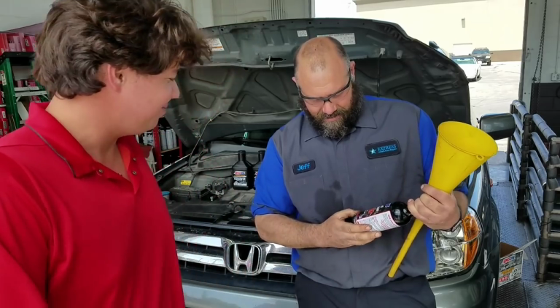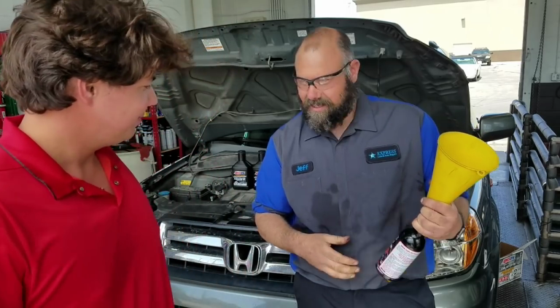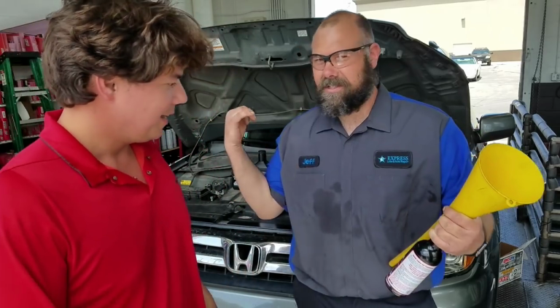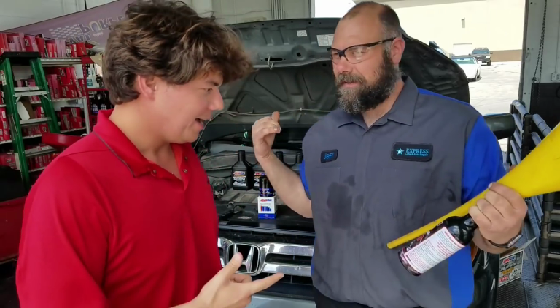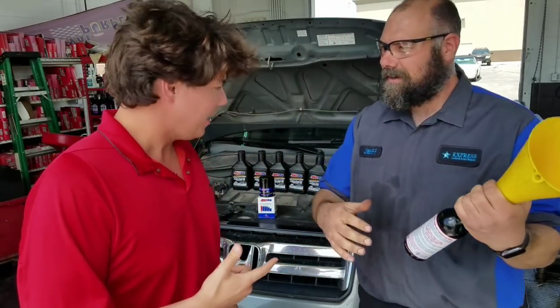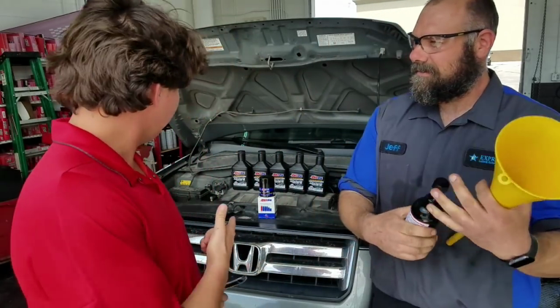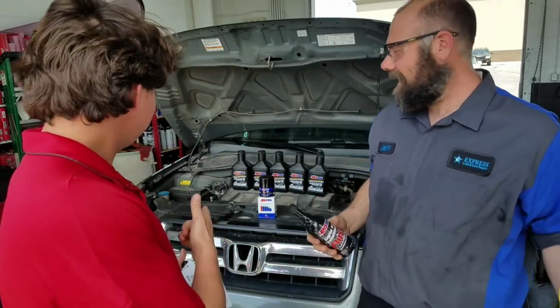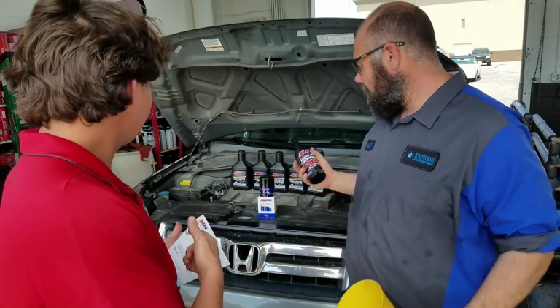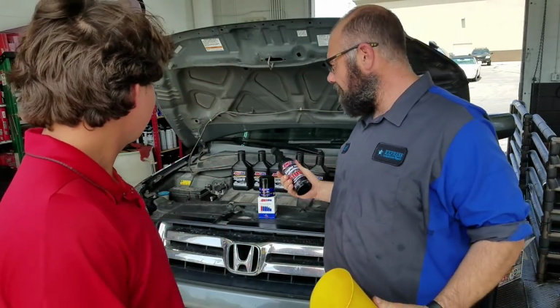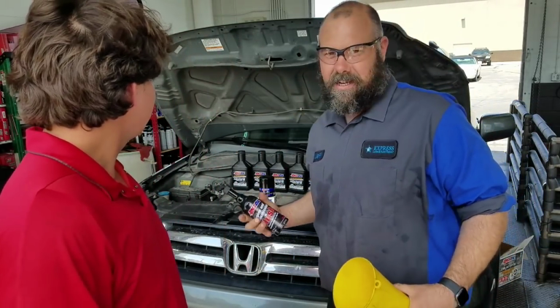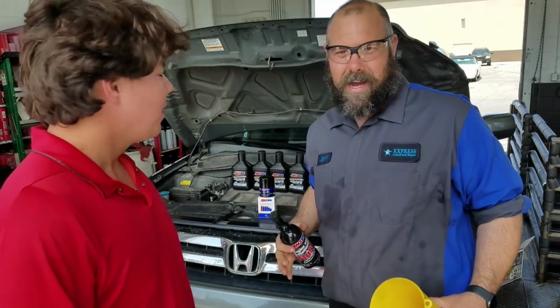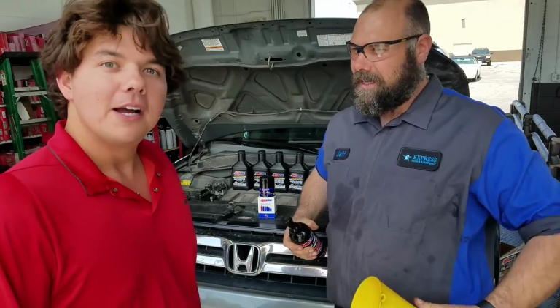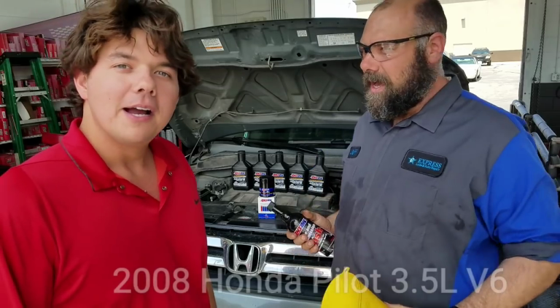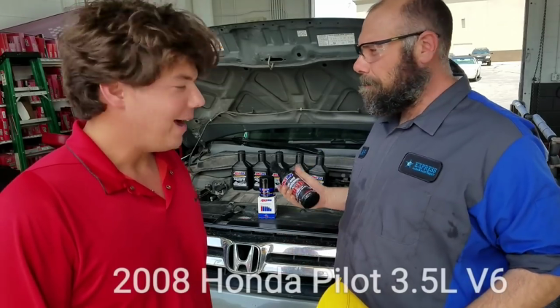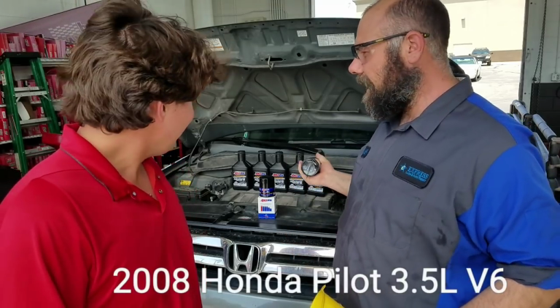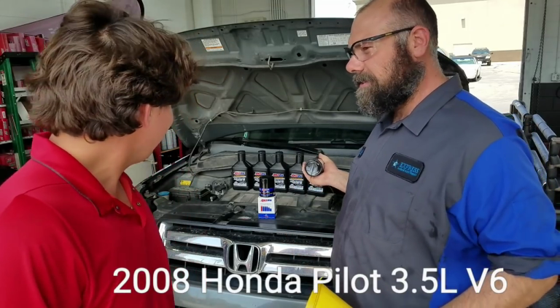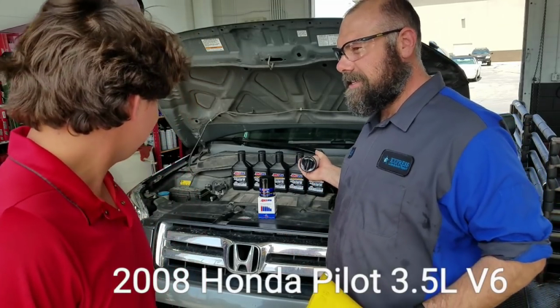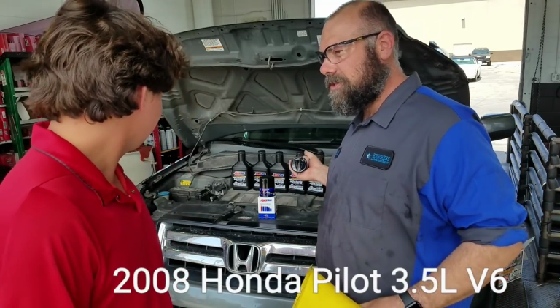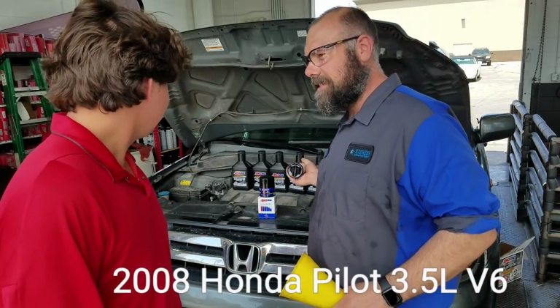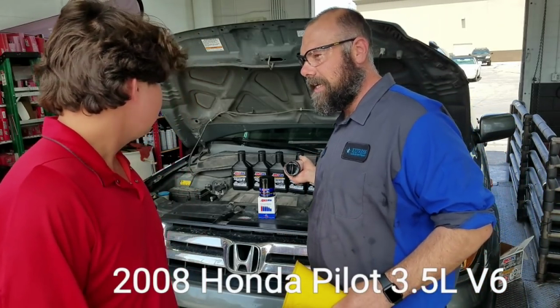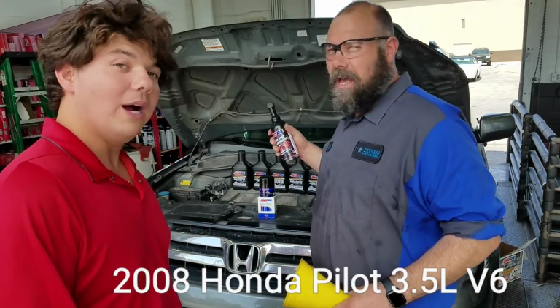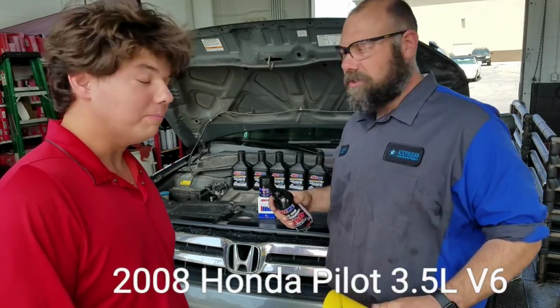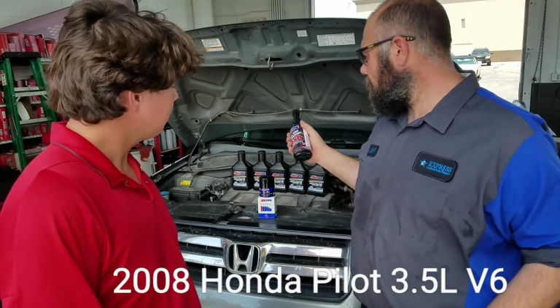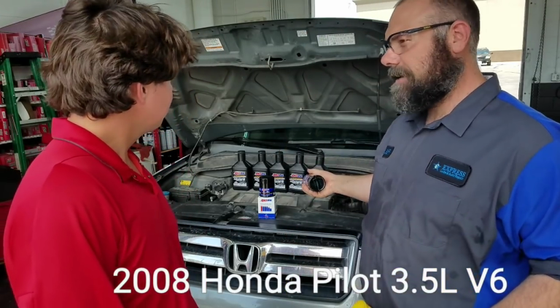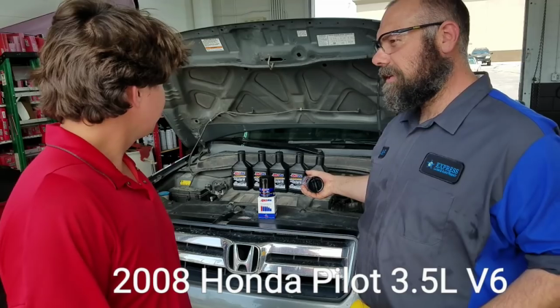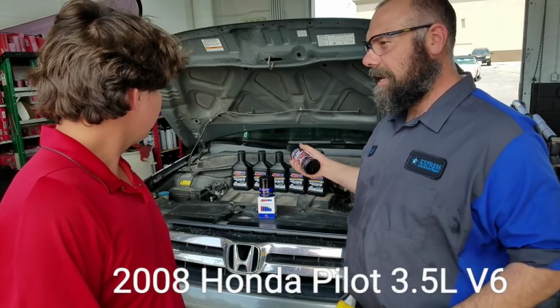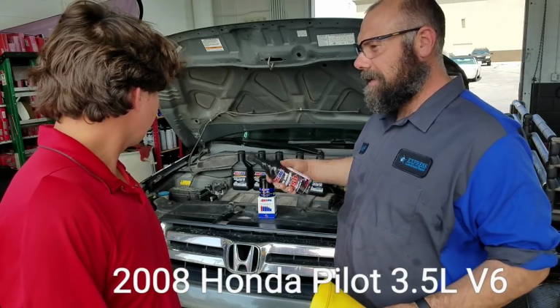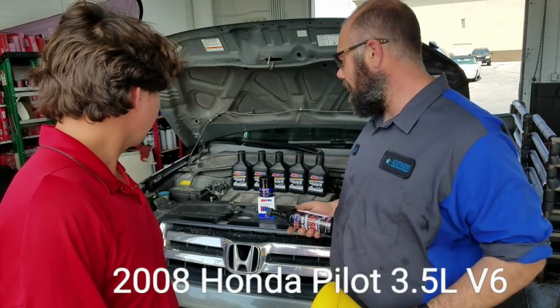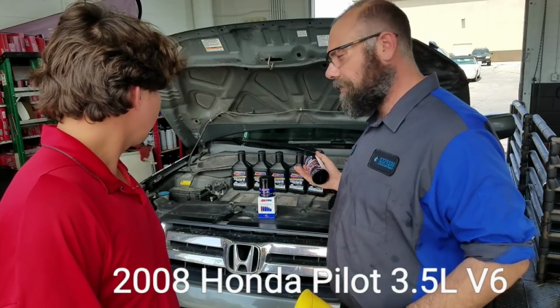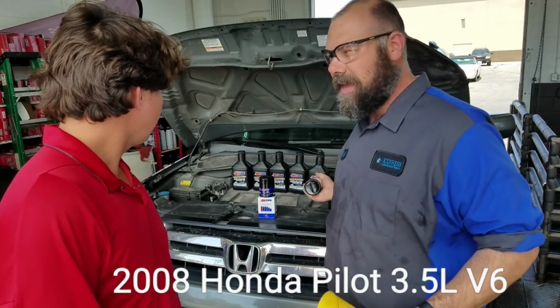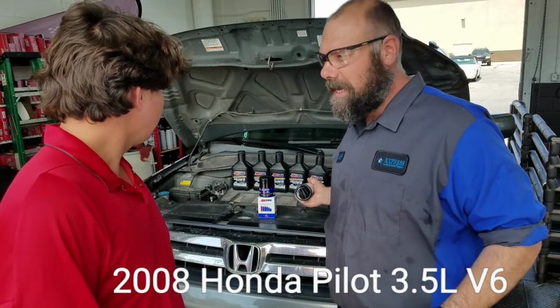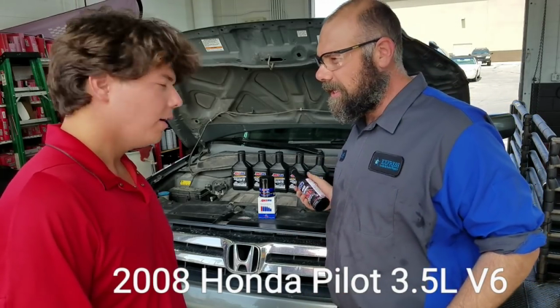So this is the wife's car — a 2008 Honda Pilot. It's got 197,000 on the chassis, but I just threw a JDM motor in here that I got from California. It's got 30,000 miles on it.